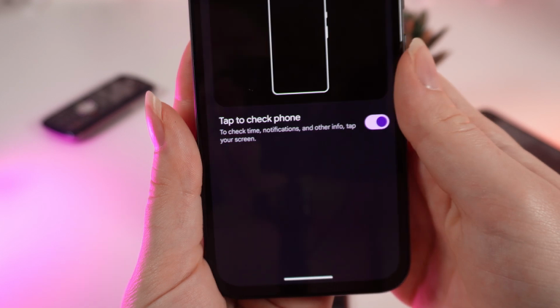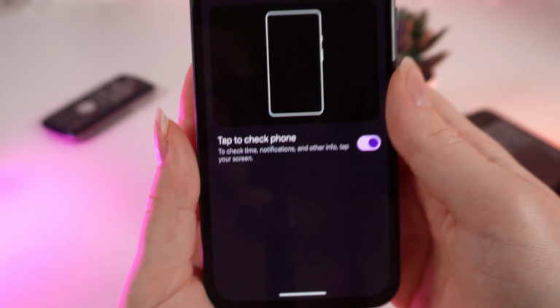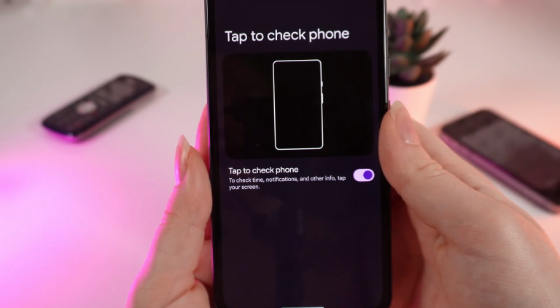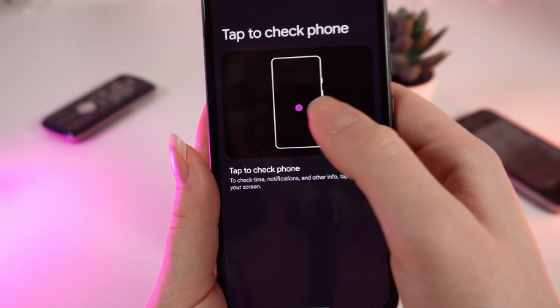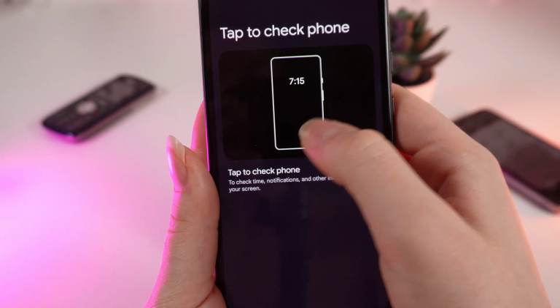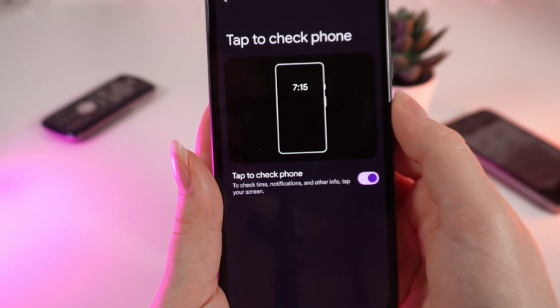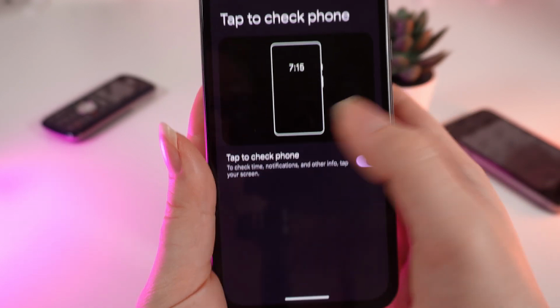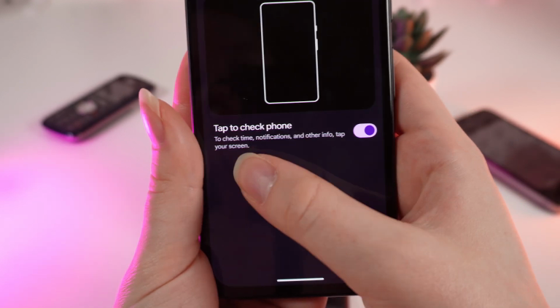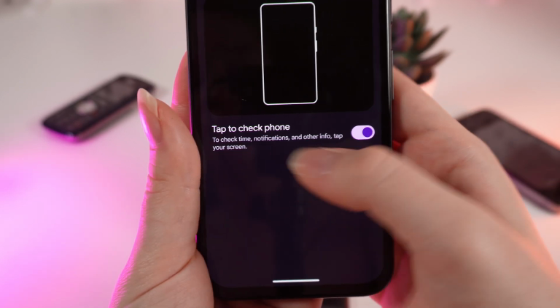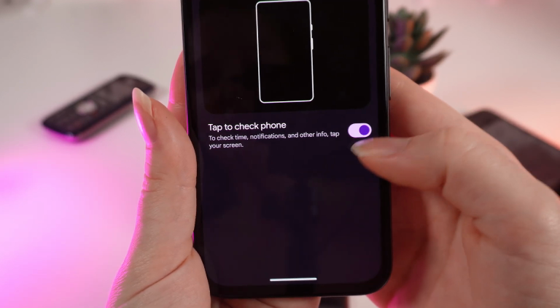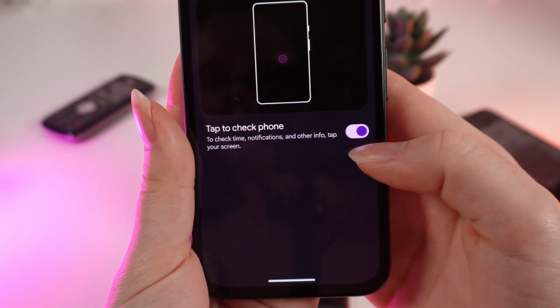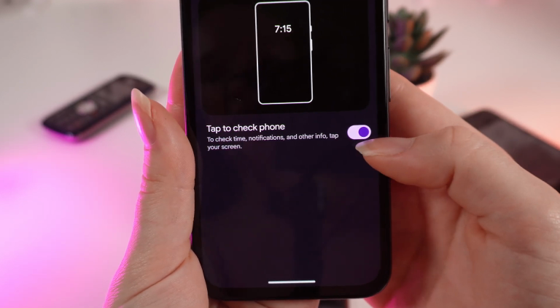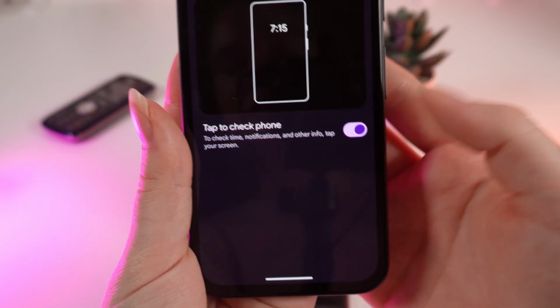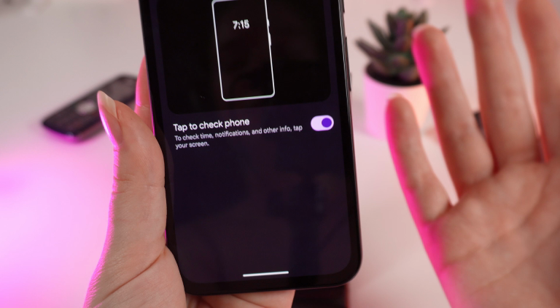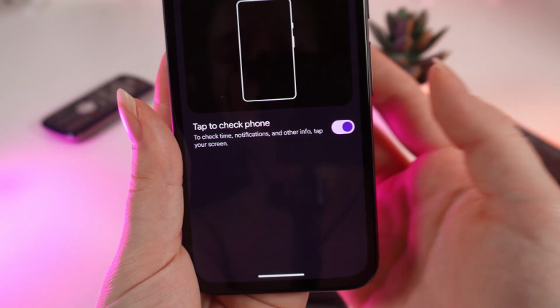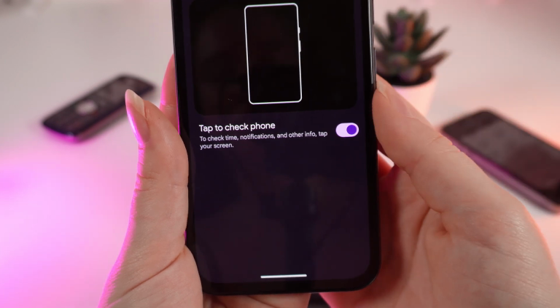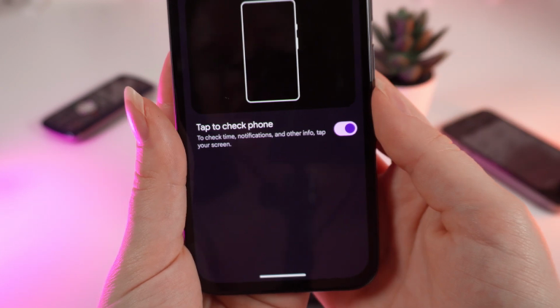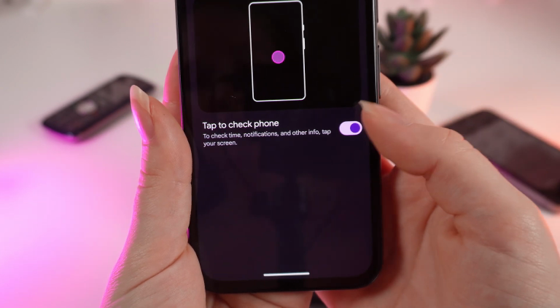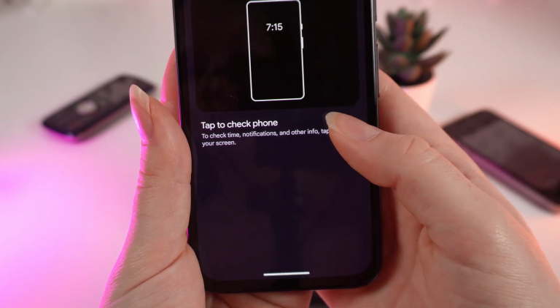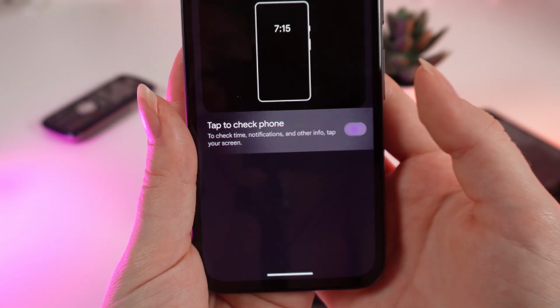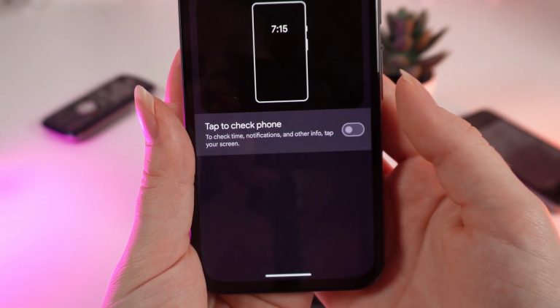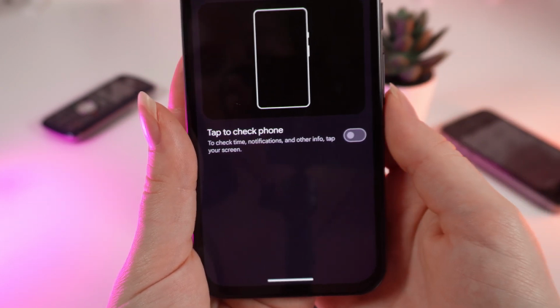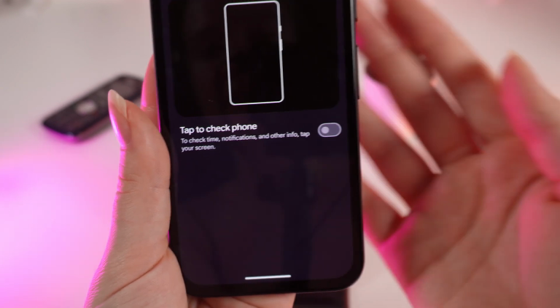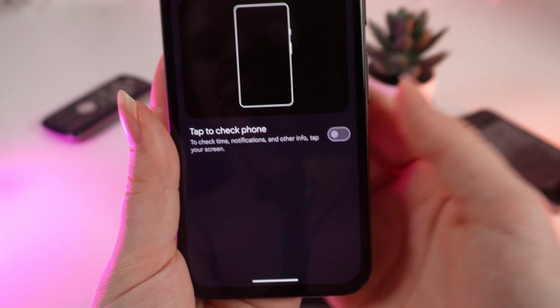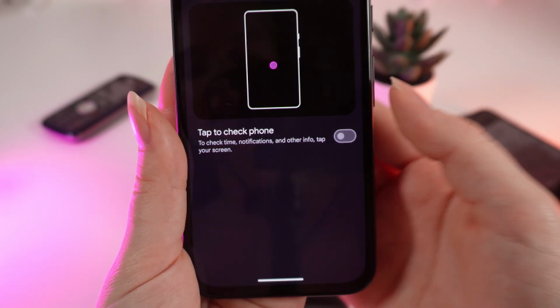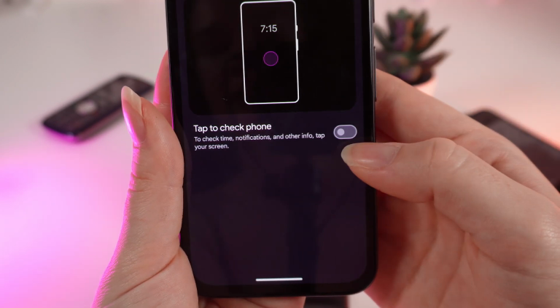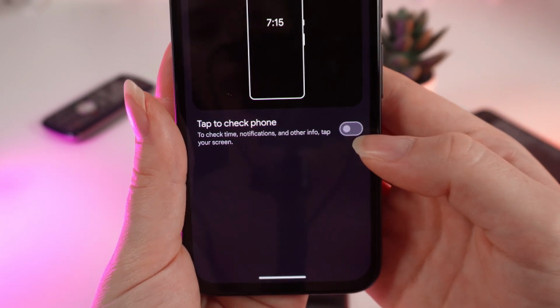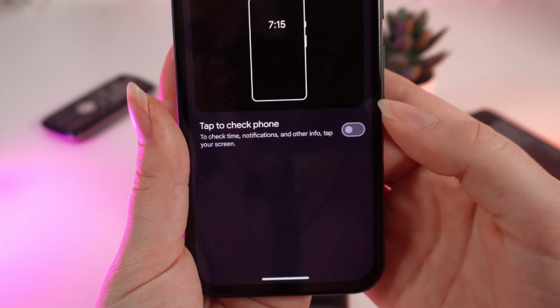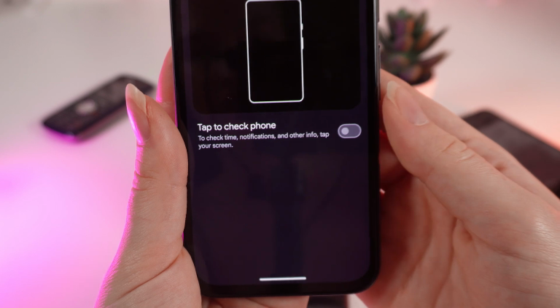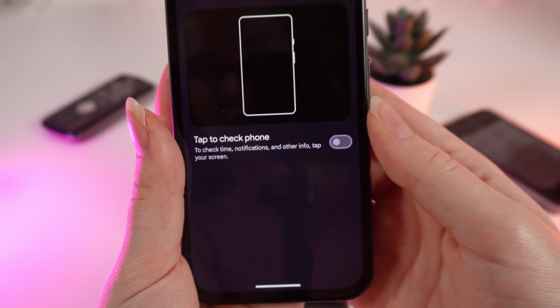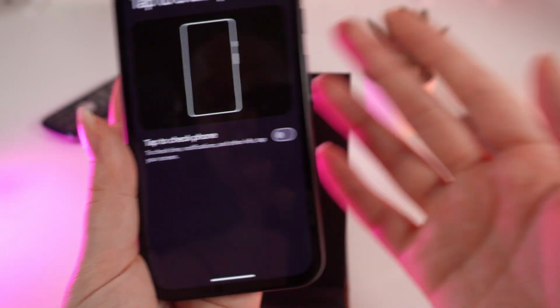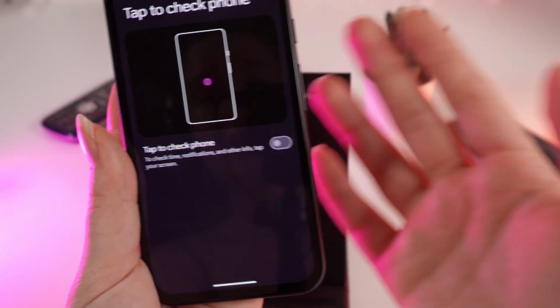If we click on it, you can see the animation and also this slider. If it's purple it means it's enabled. If we click on it, we will disable it and the slider will turn grey. And that's it.